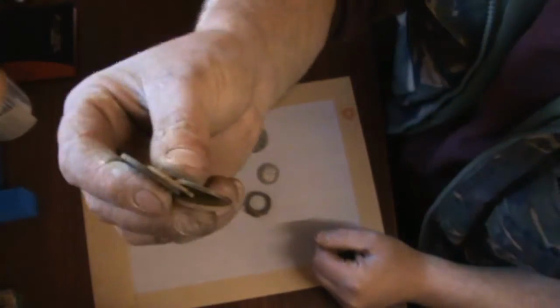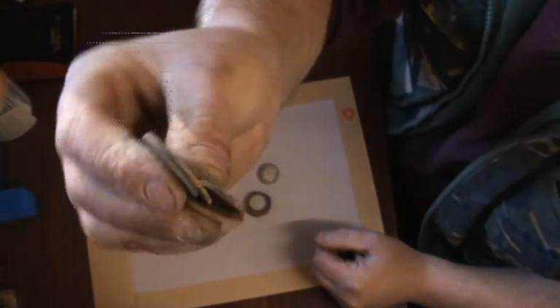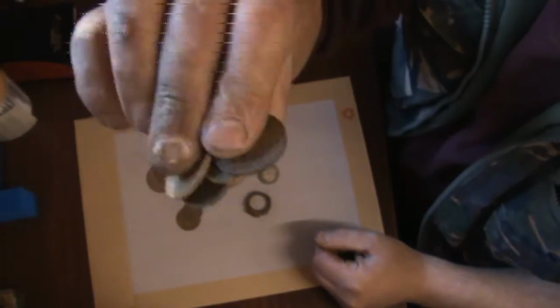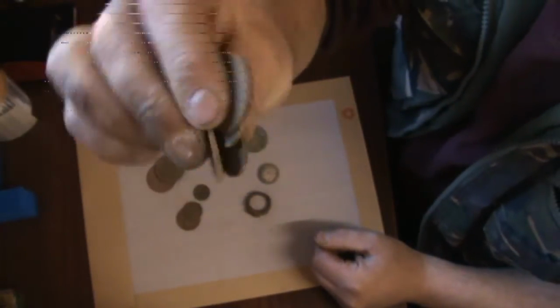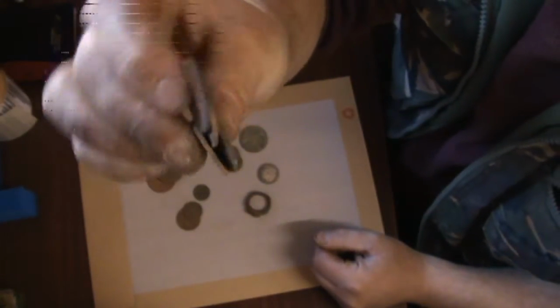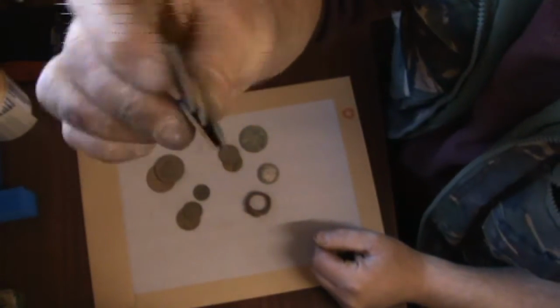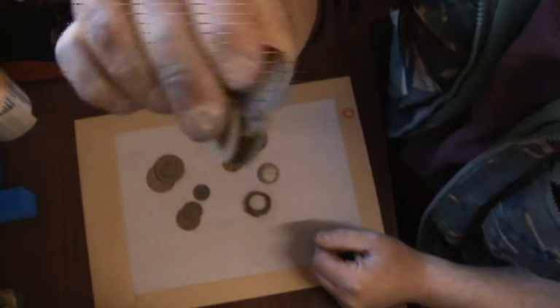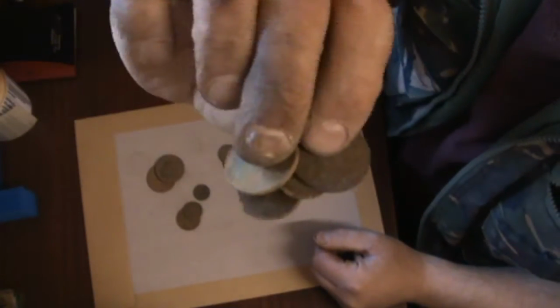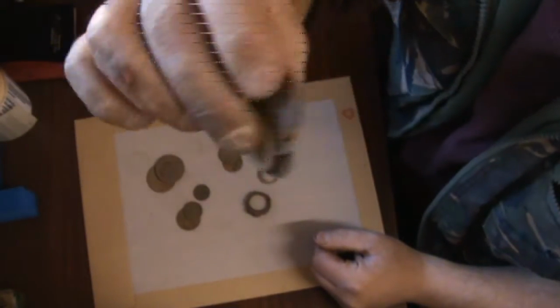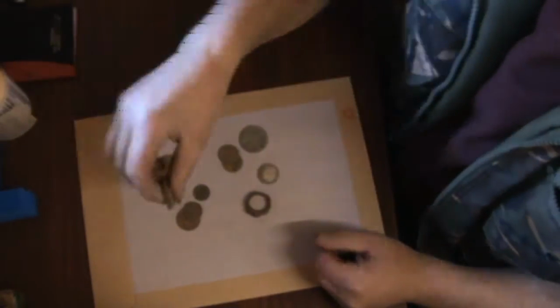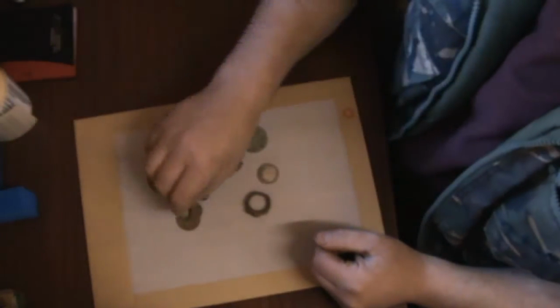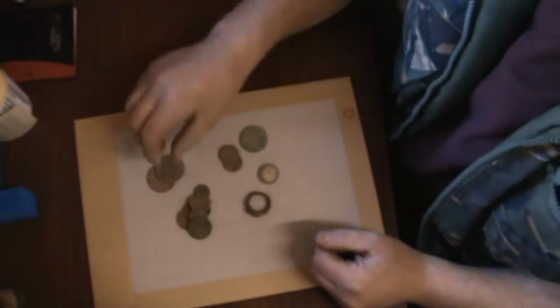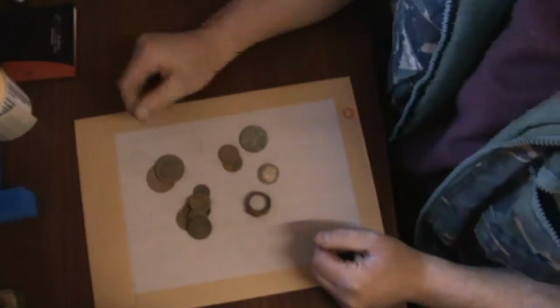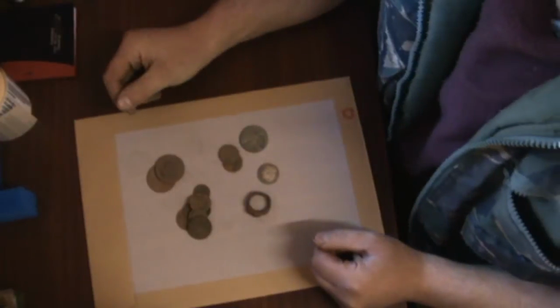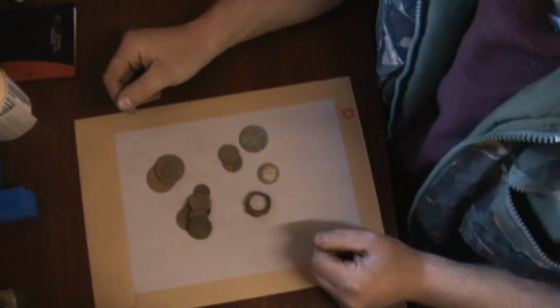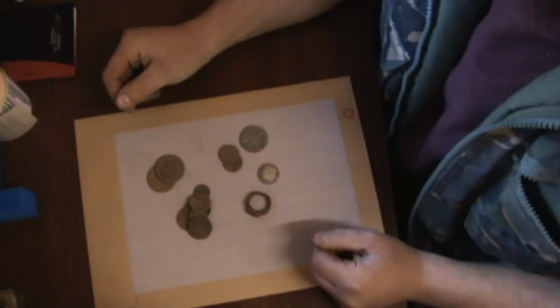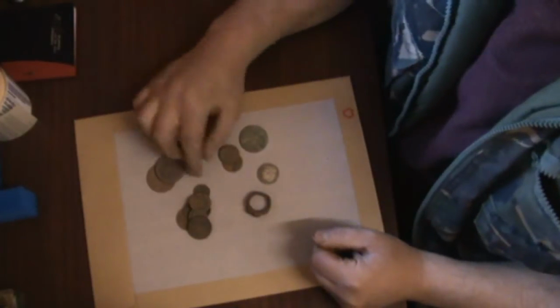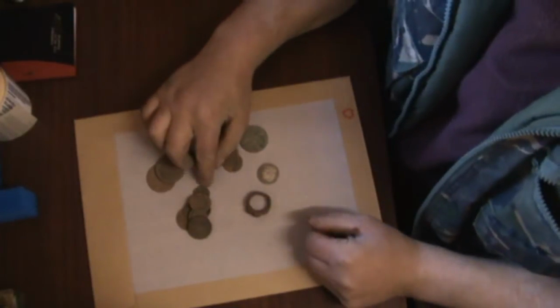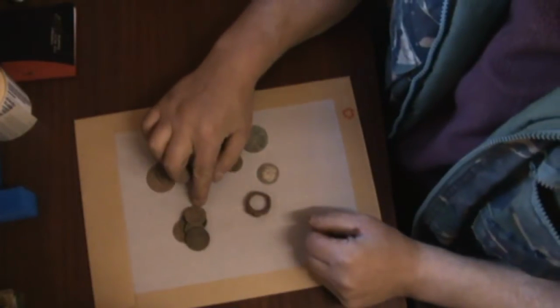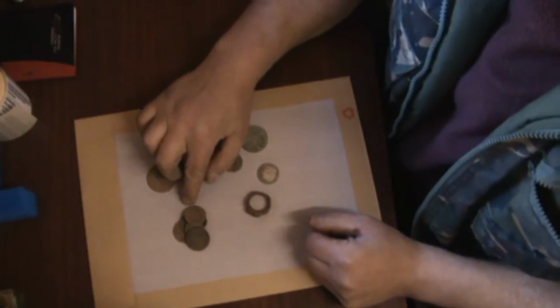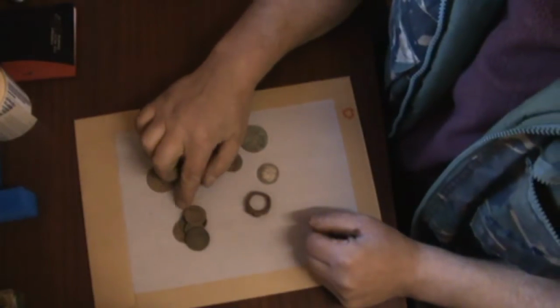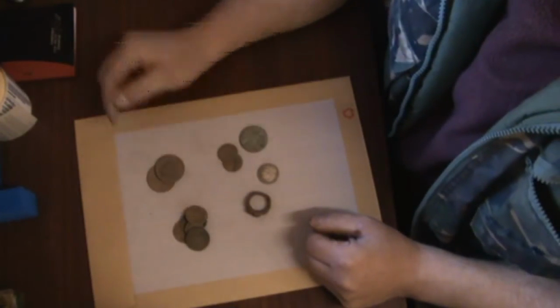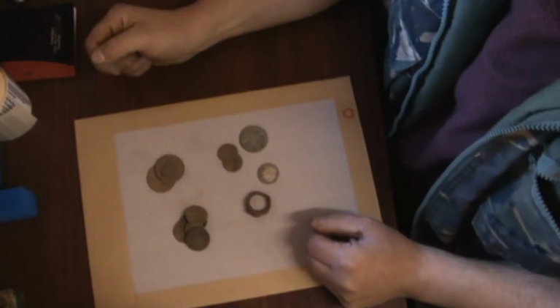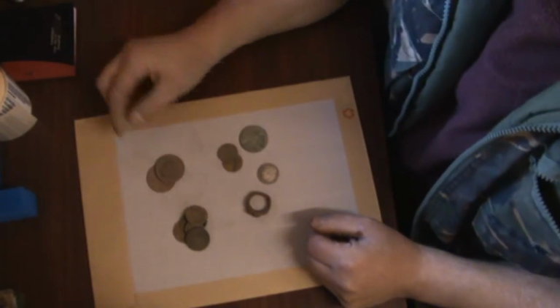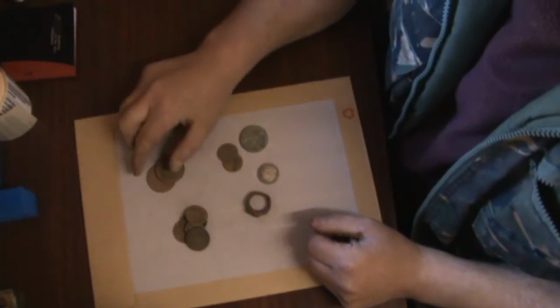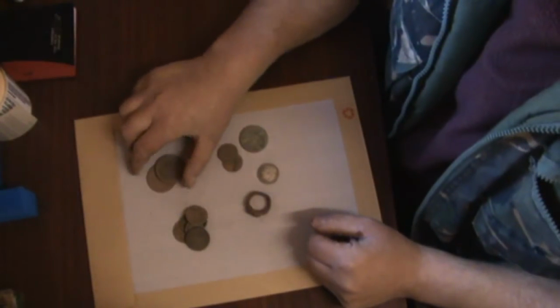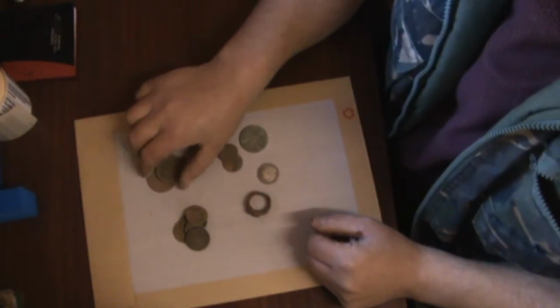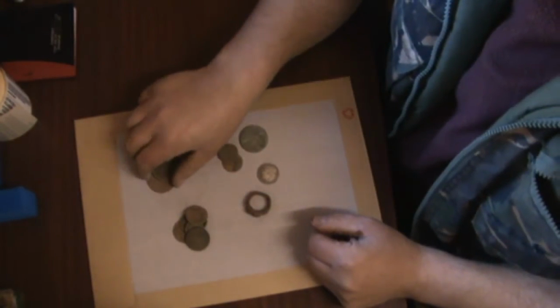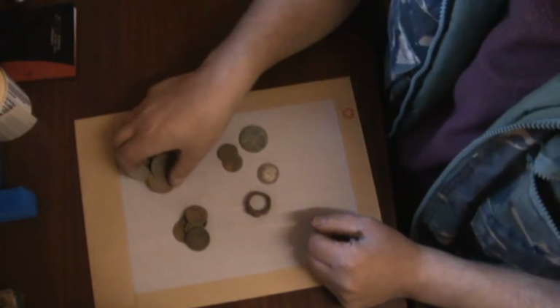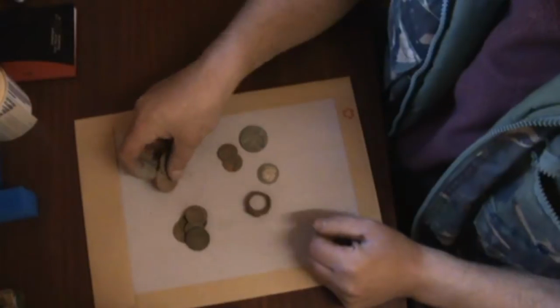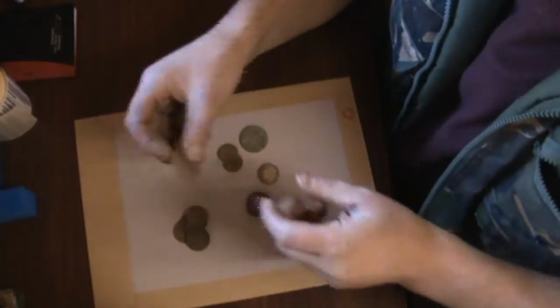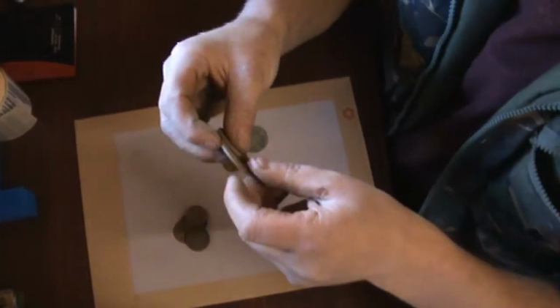These are all modern 1 pences, 2 pences. Terrible condition. Sackless coins there. Must be just made of rubbish. Talking of made of rubbish...